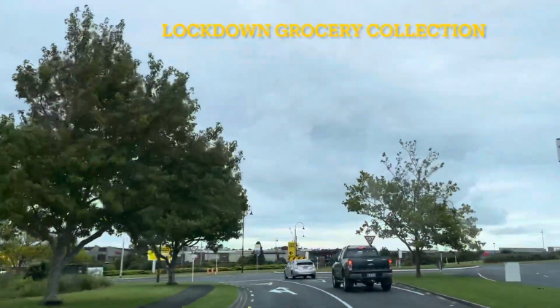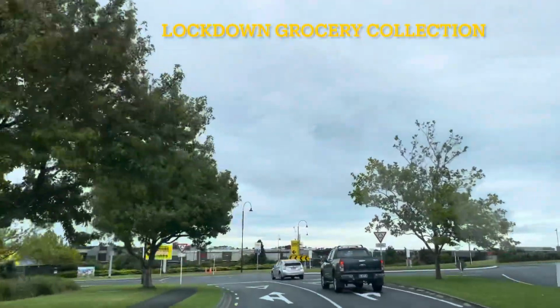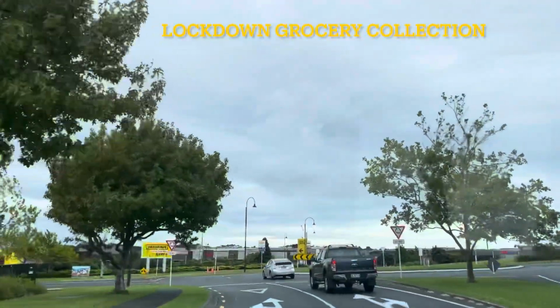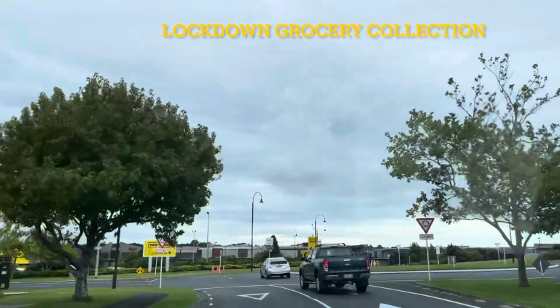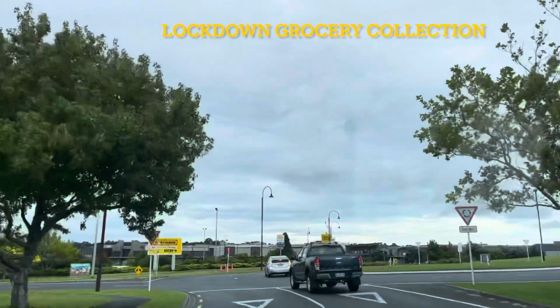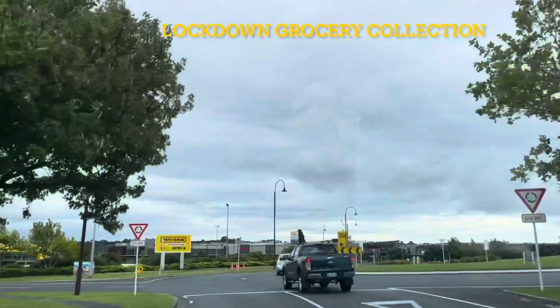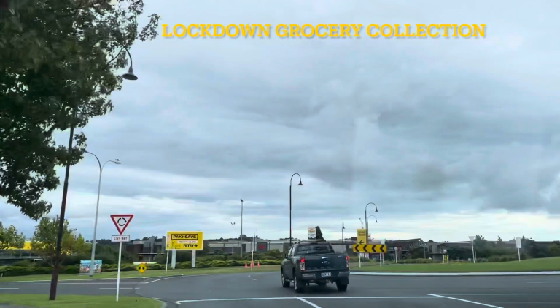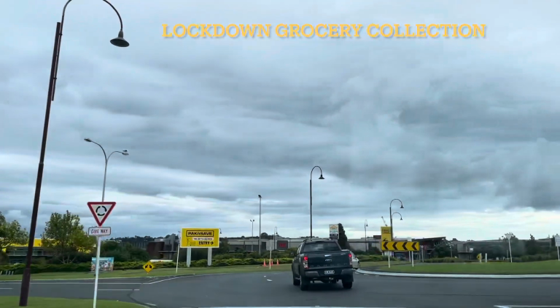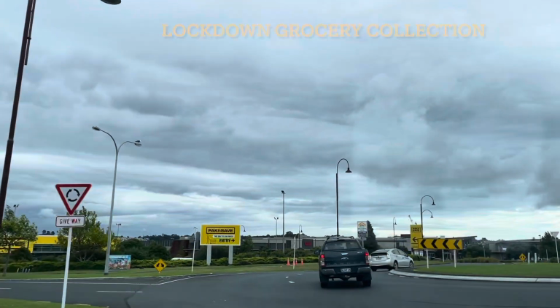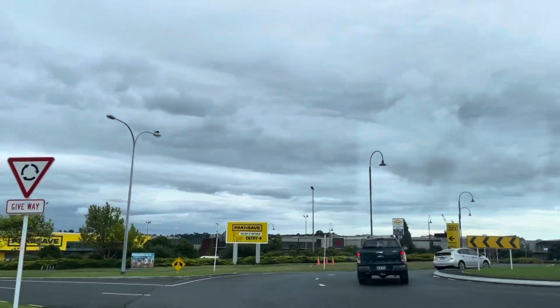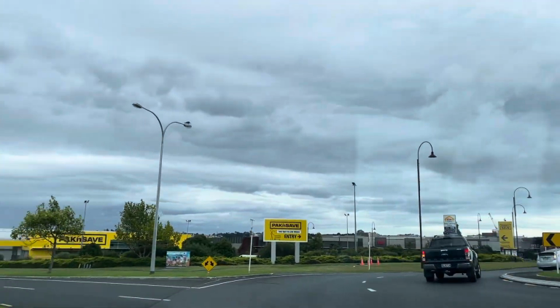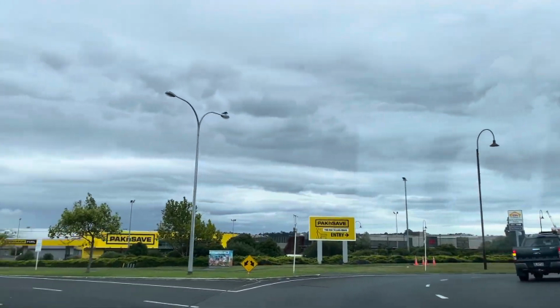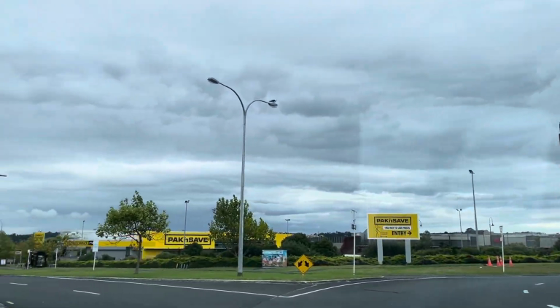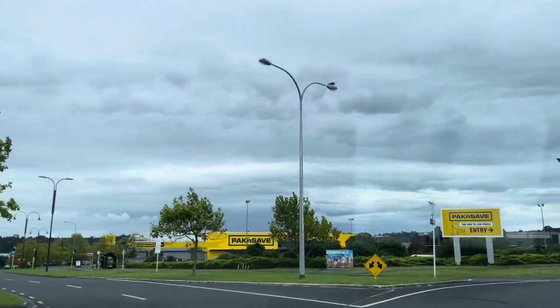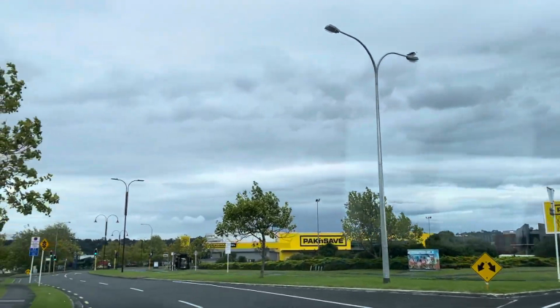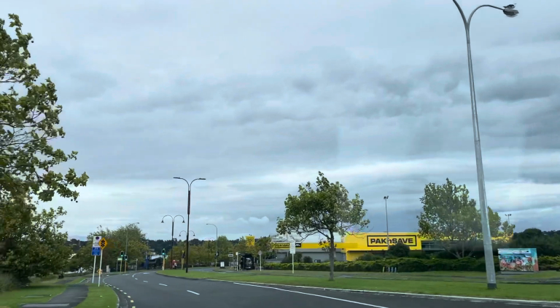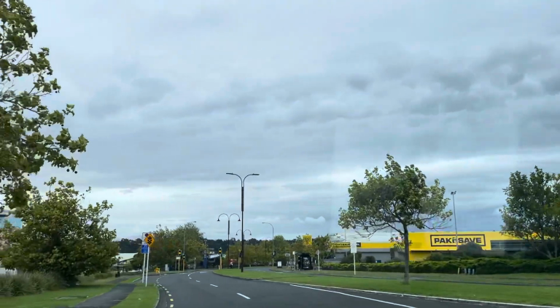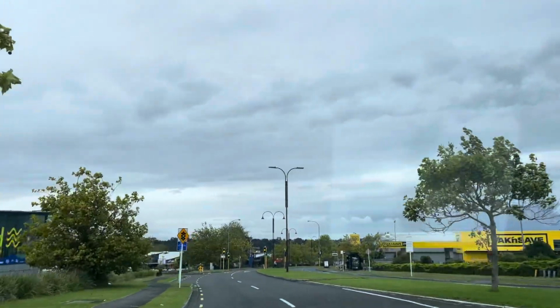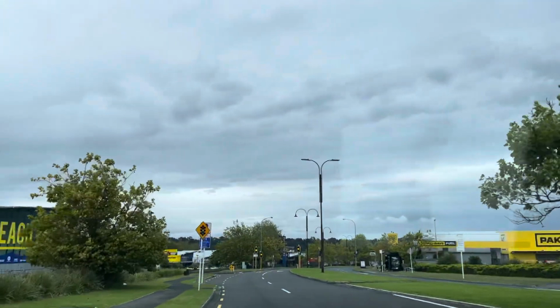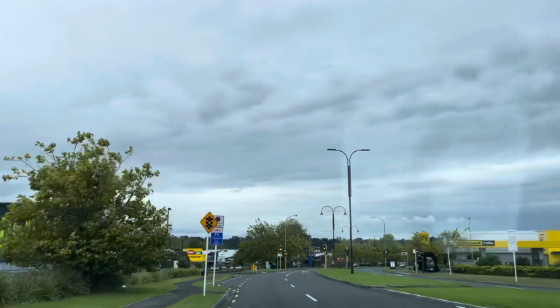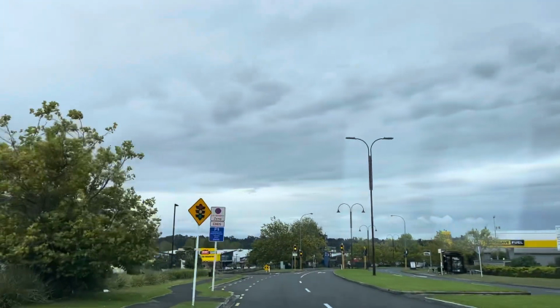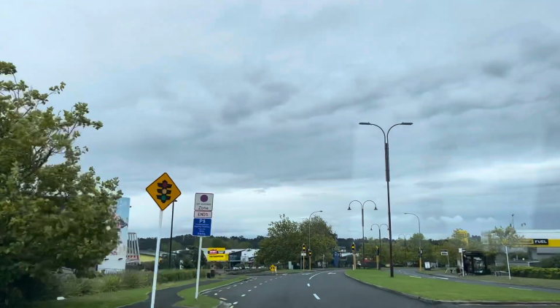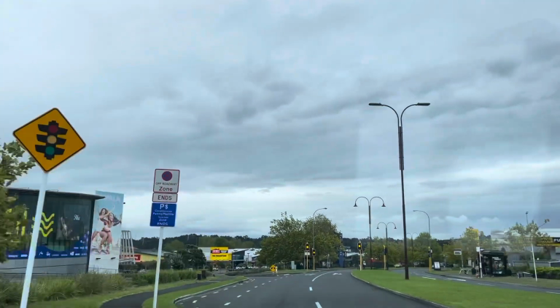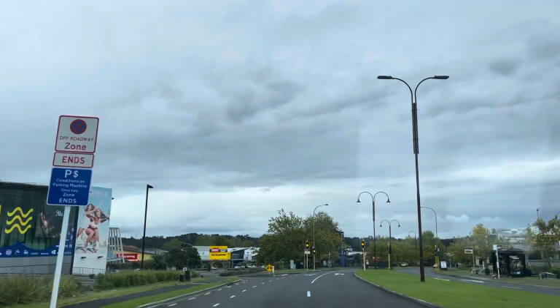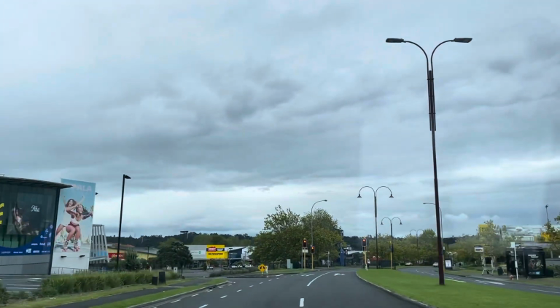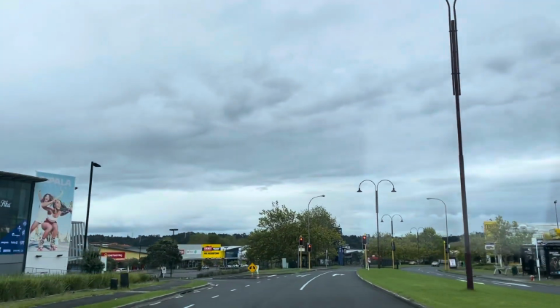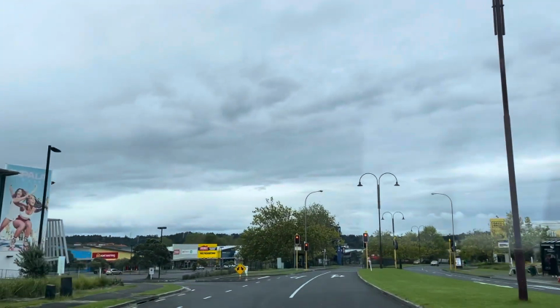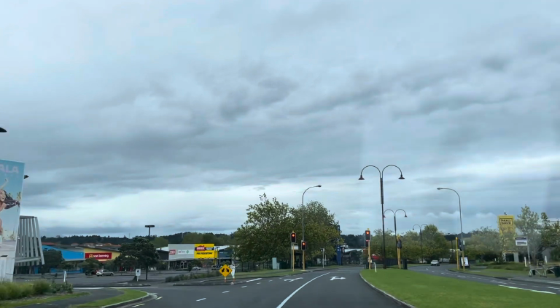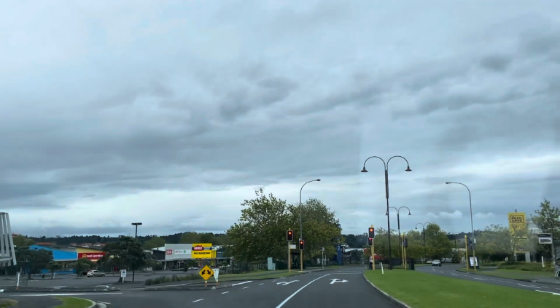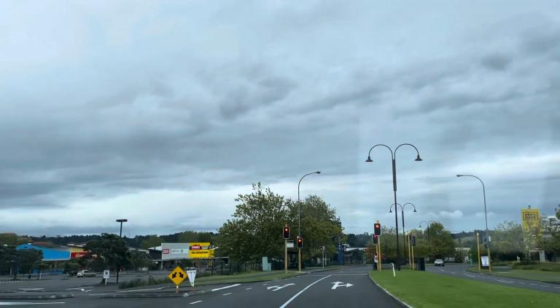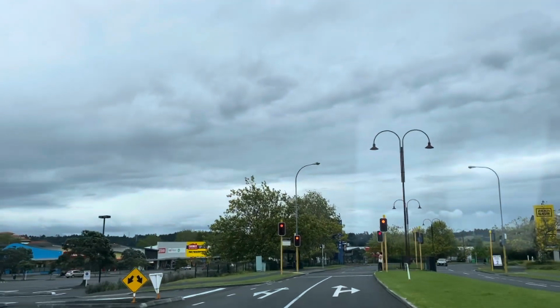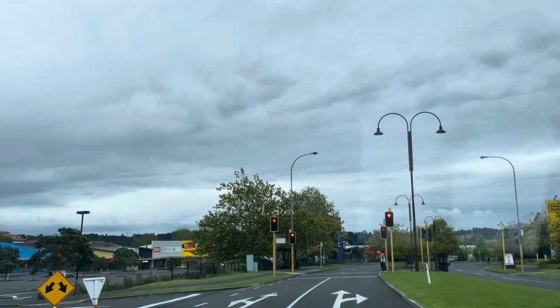Welcome to another episode of Life in New Zealand. I've come to pick up my click and collect grocery. On the right side, the yellow building you see is Pack n Save, one of the biggest supermarkets in New Zealand.